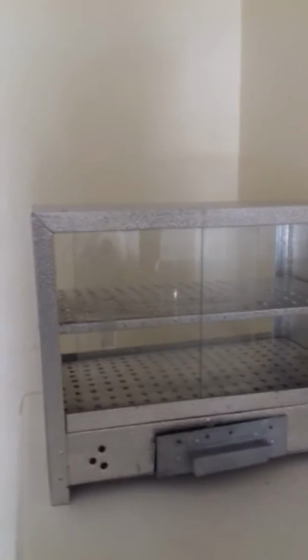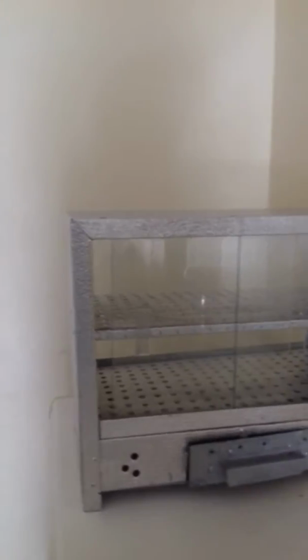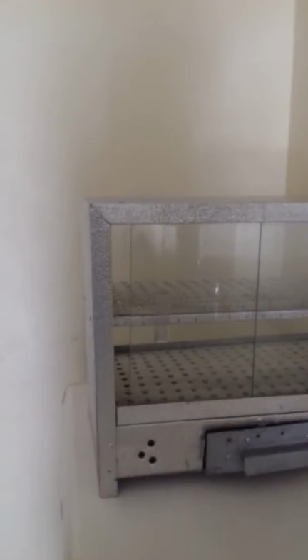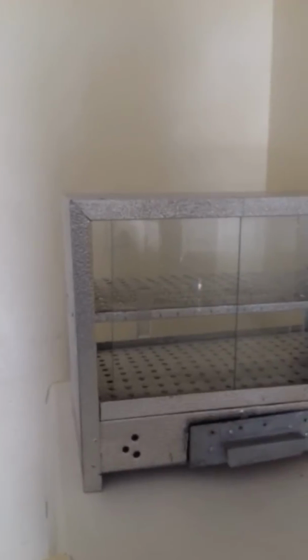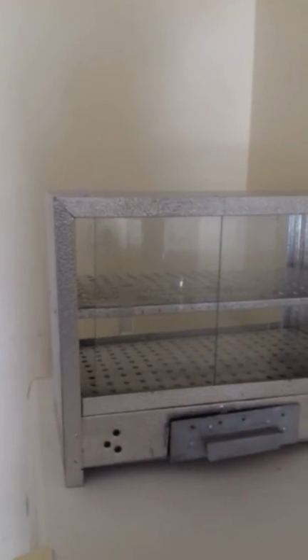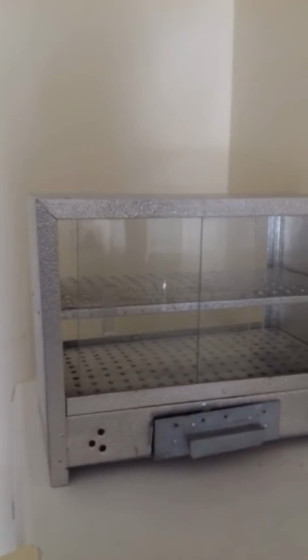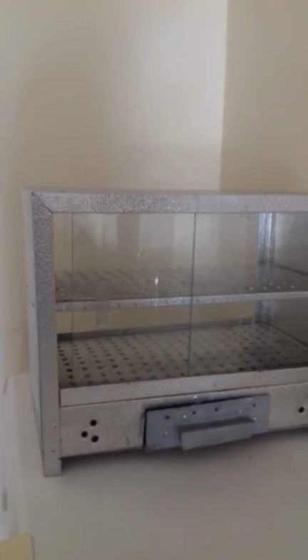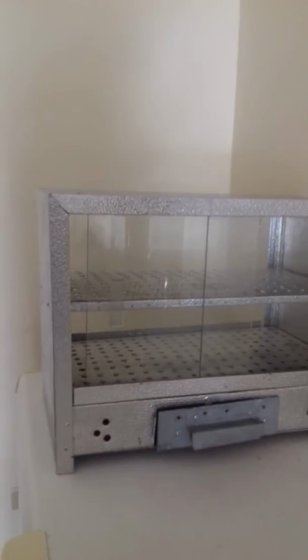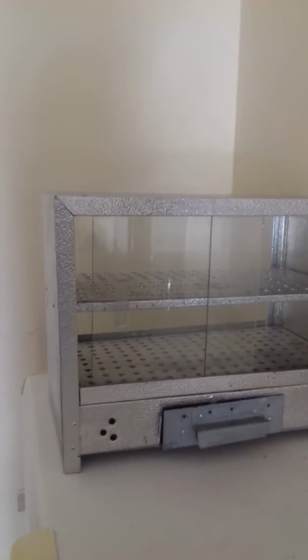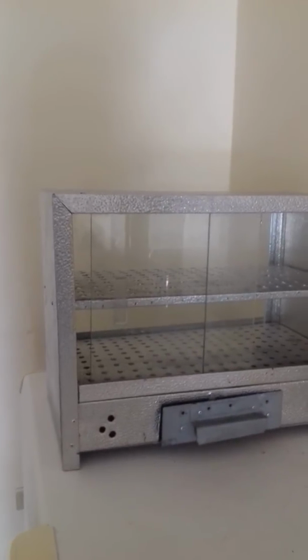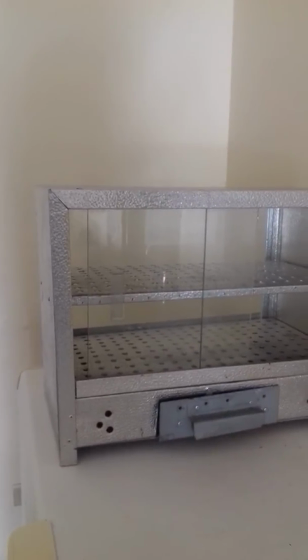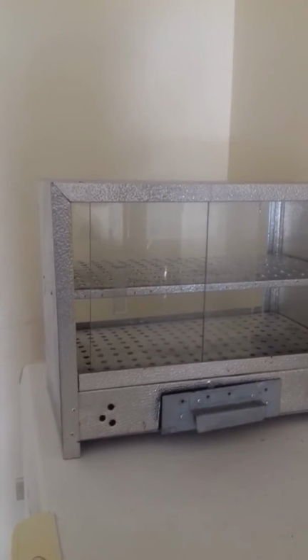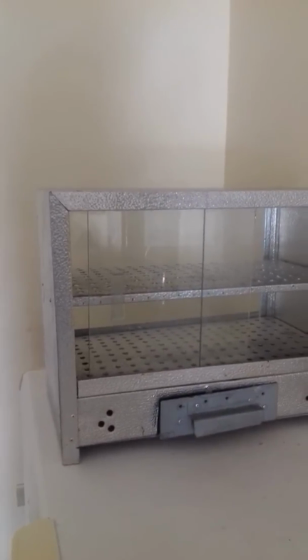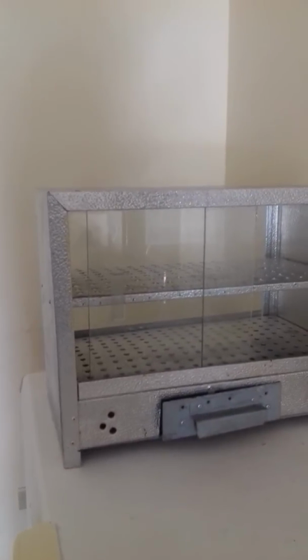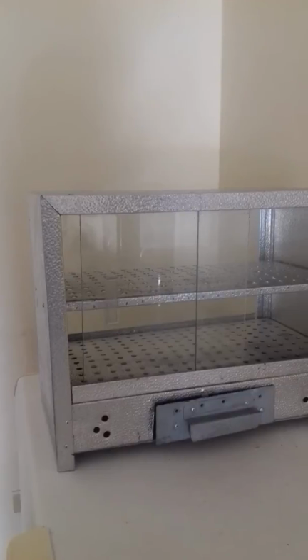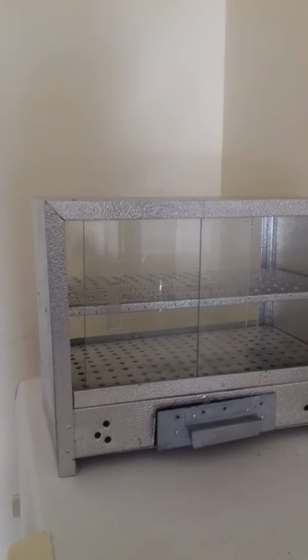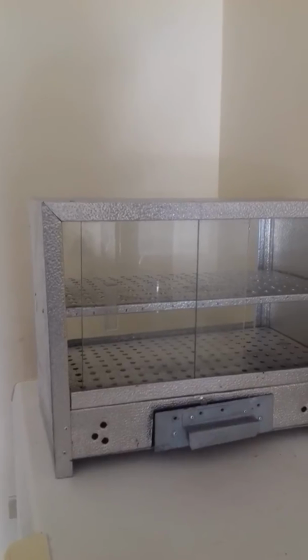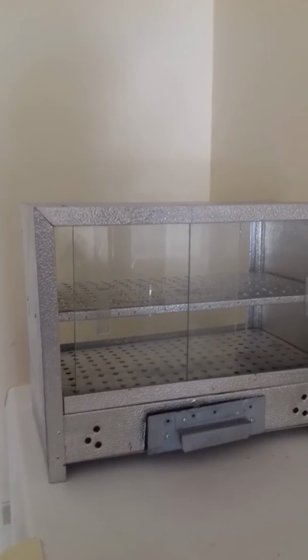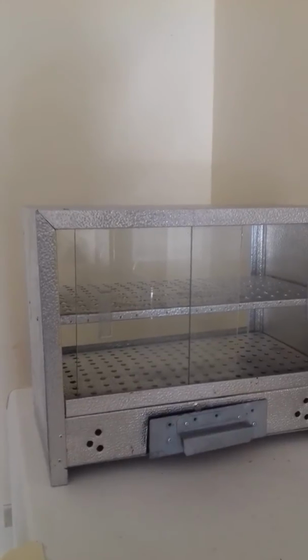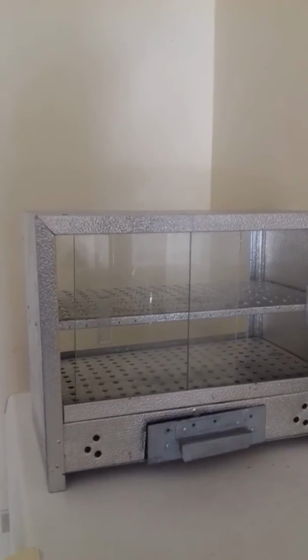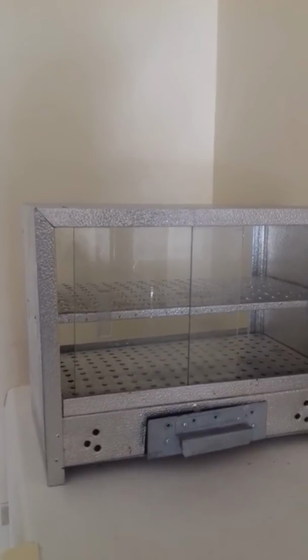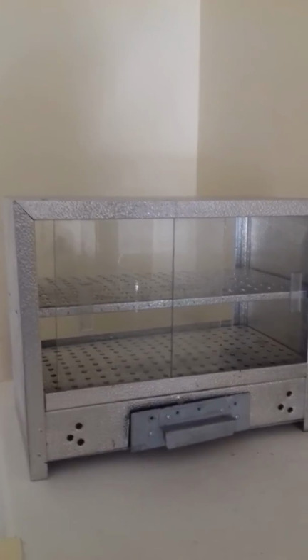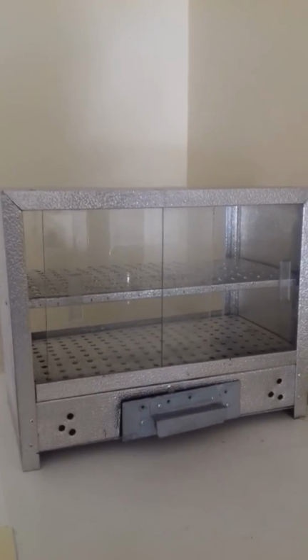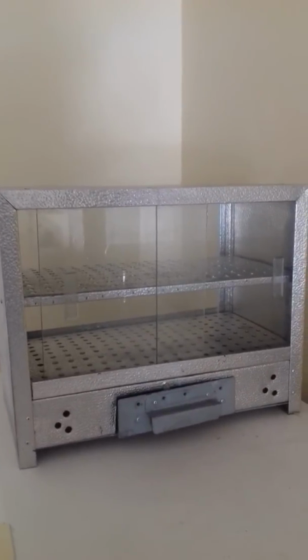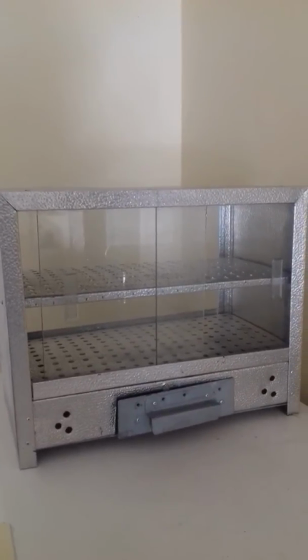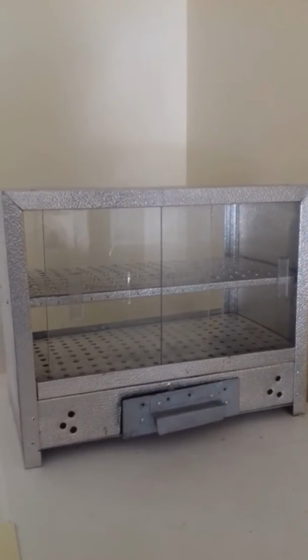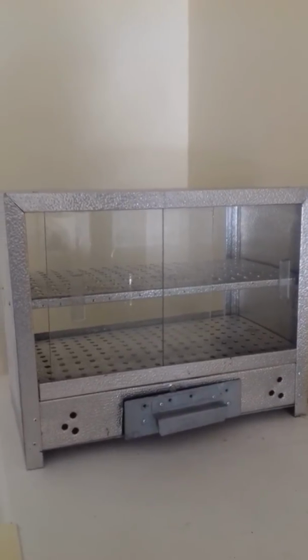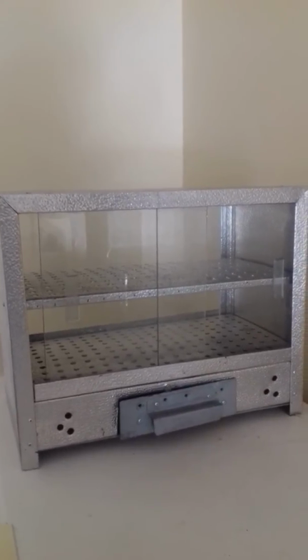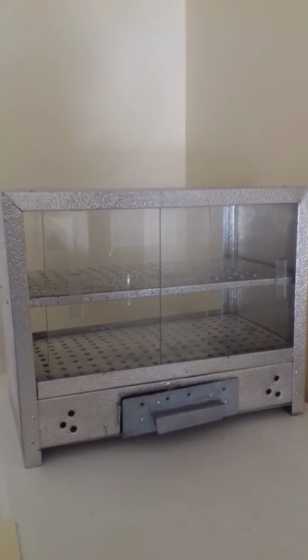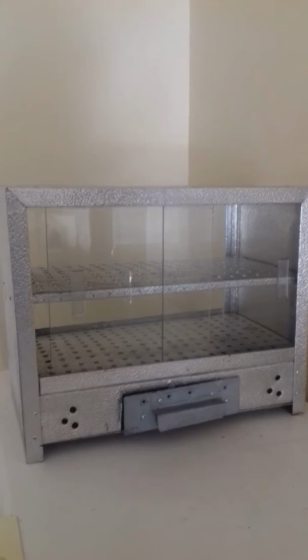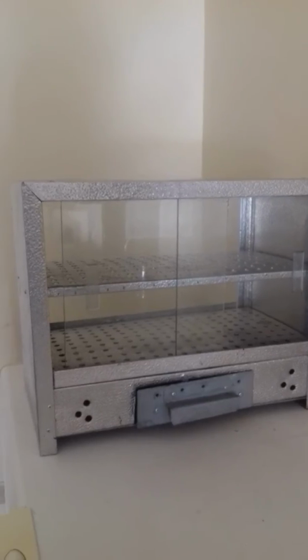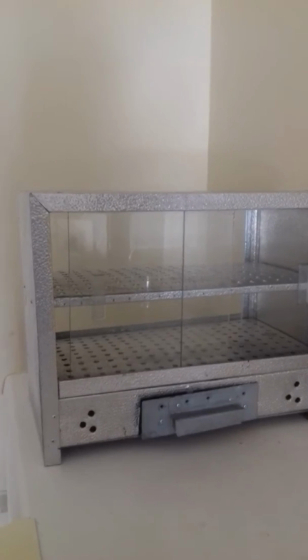This cost me $130 to have made. A guy made this for me and it's been great so far.